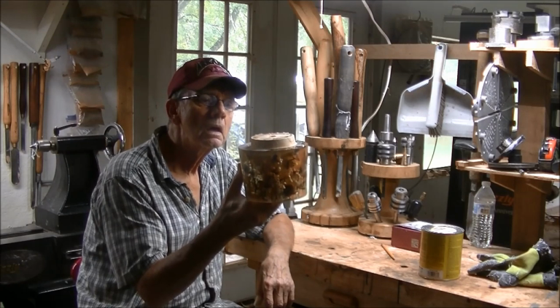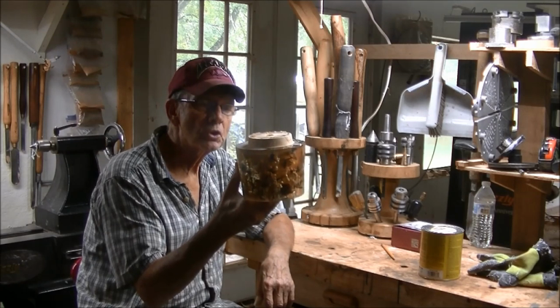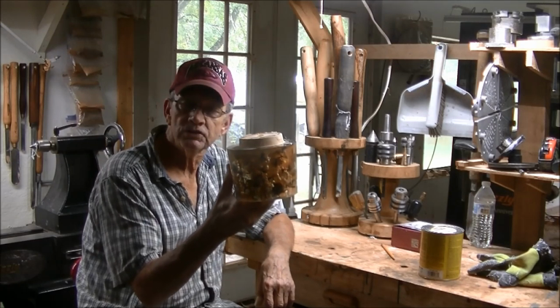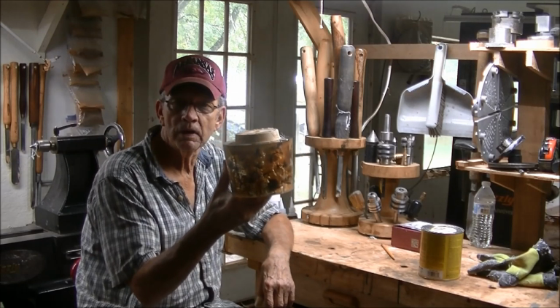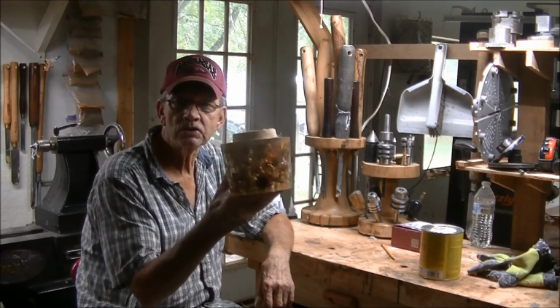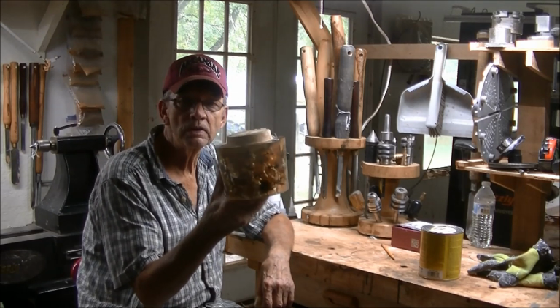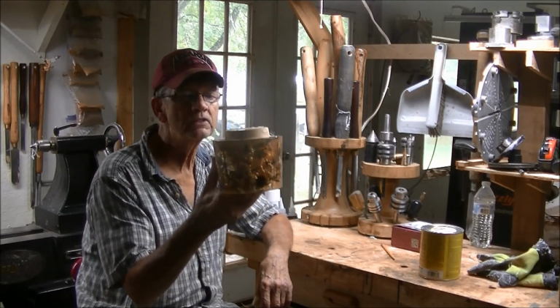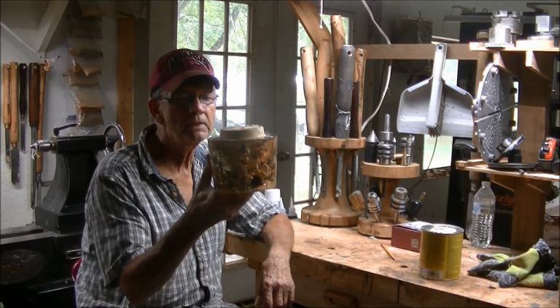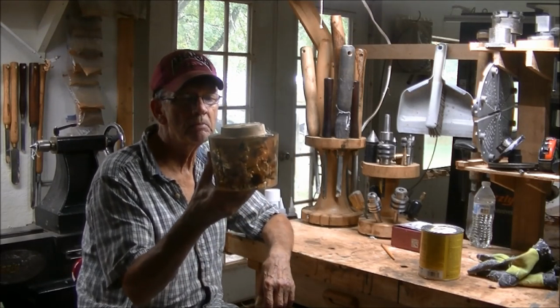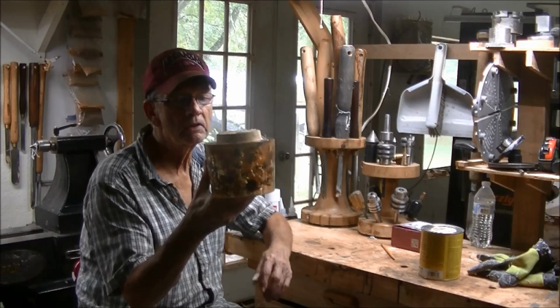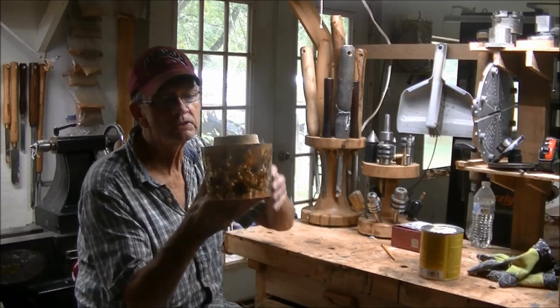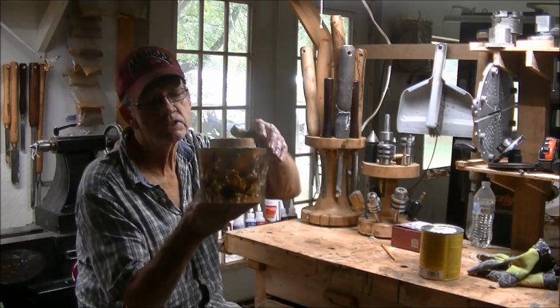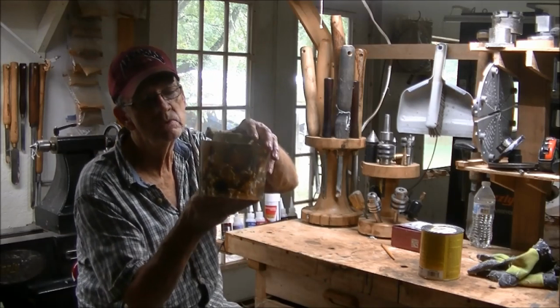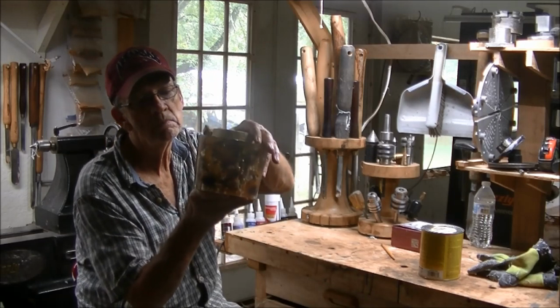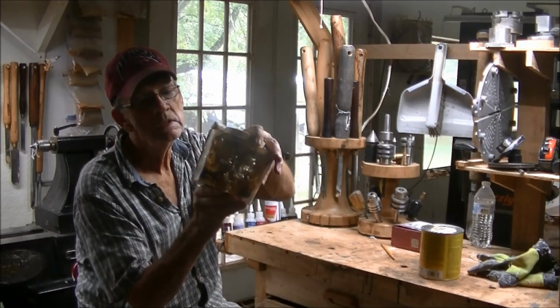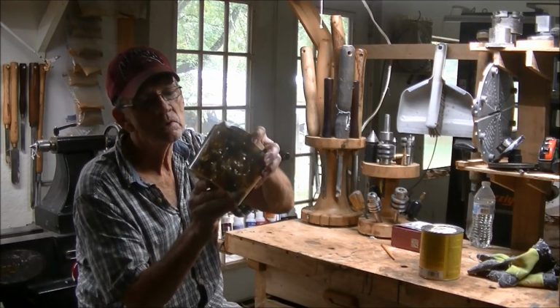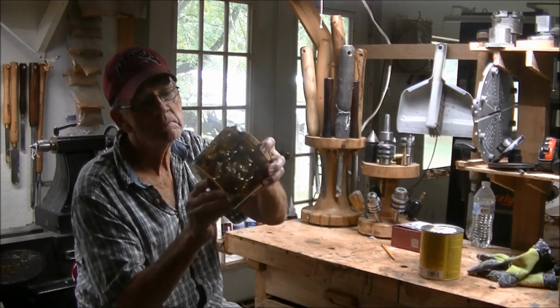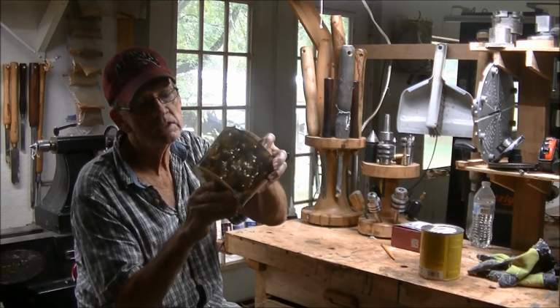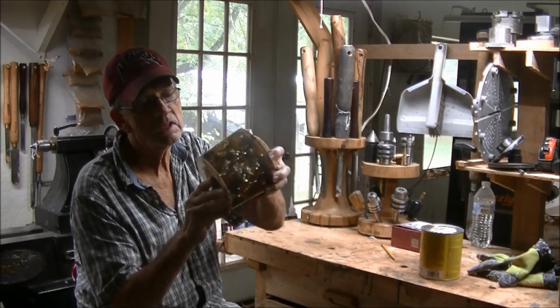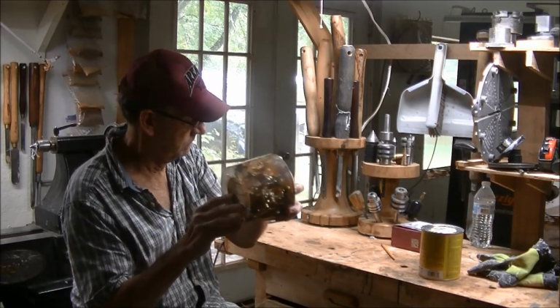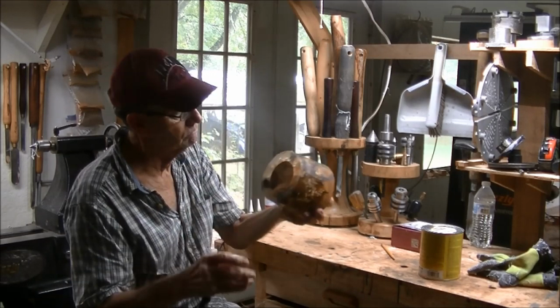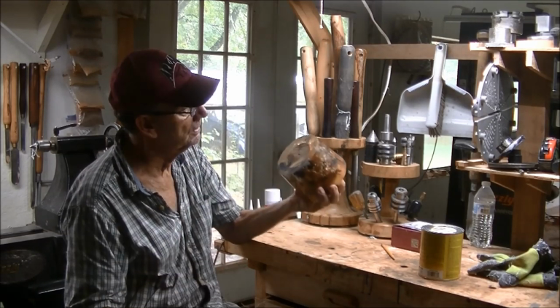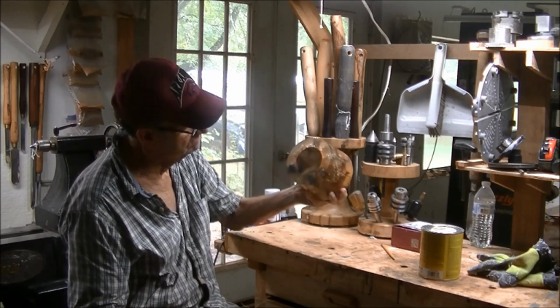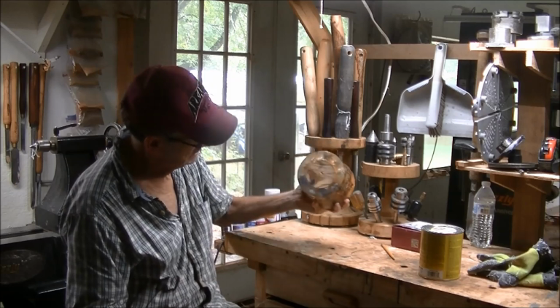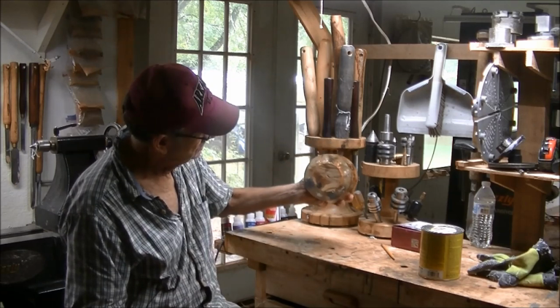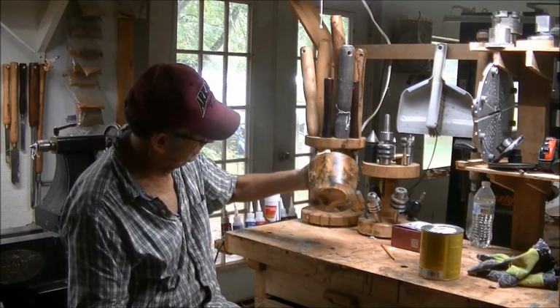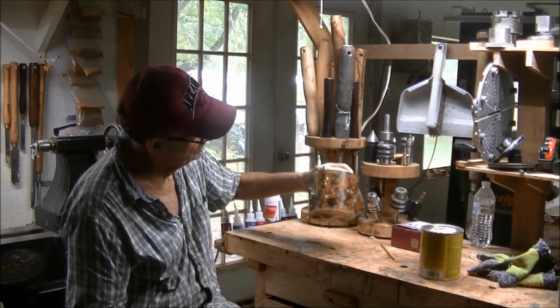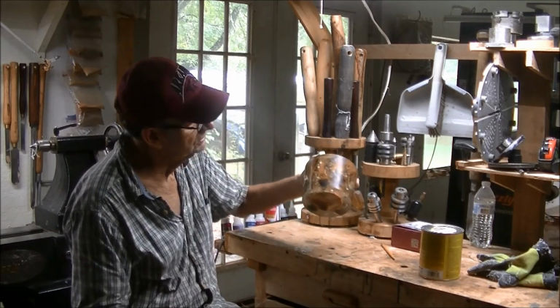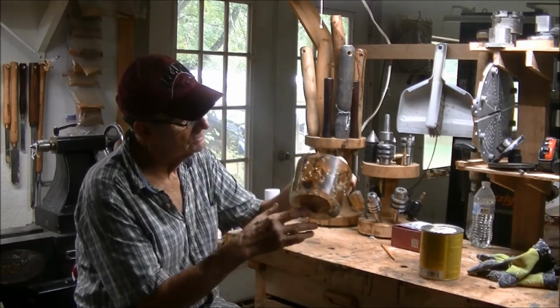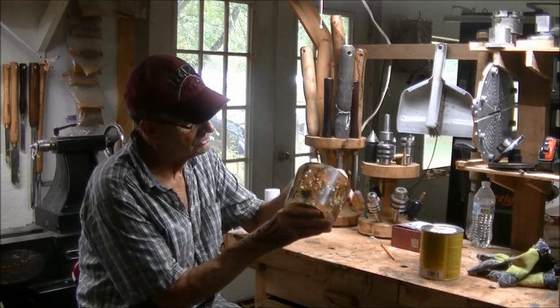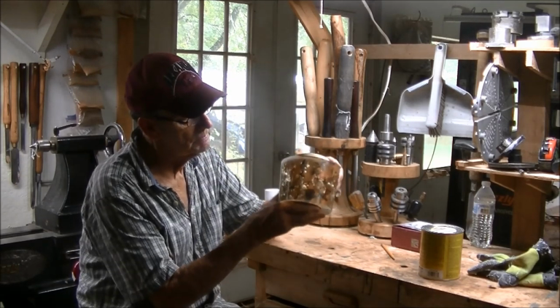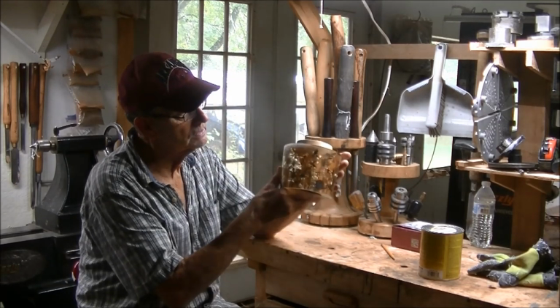I'm showing this anyway just to show you that things happen to everybody — it's not just you or anybody else. I have blow ups and screw ups too, and this is a screw up. It was something I should have thought of, and you're going to see why when we get going.